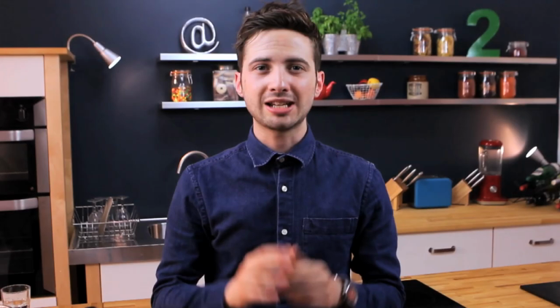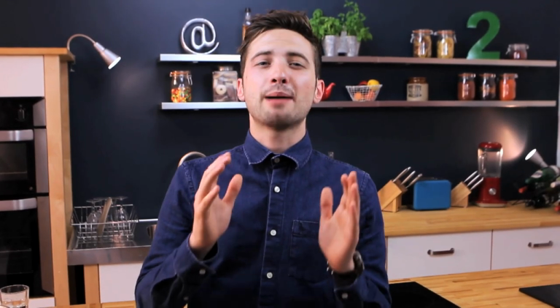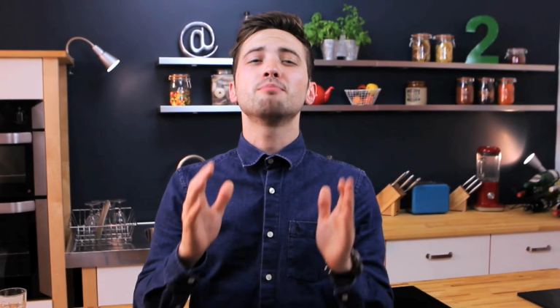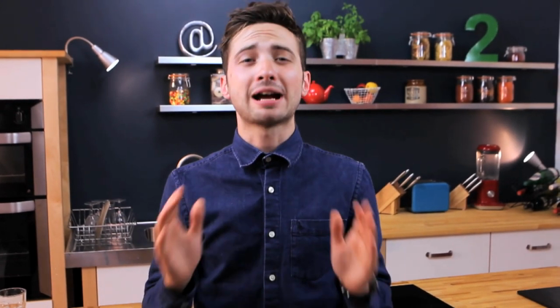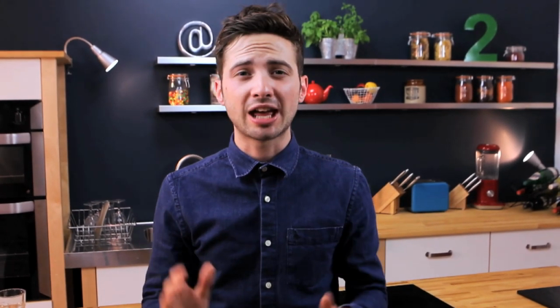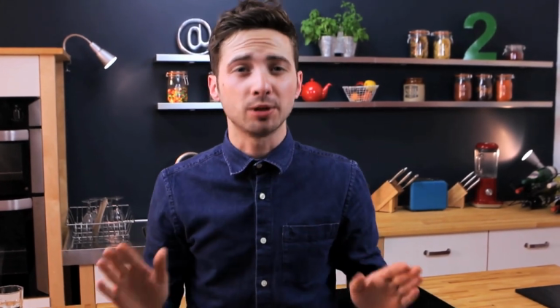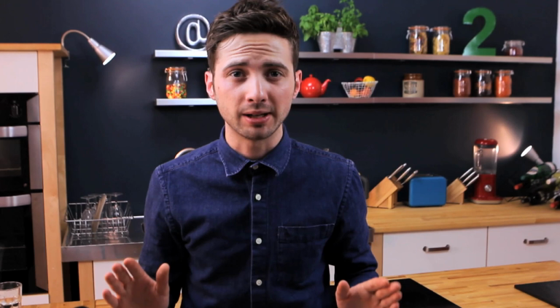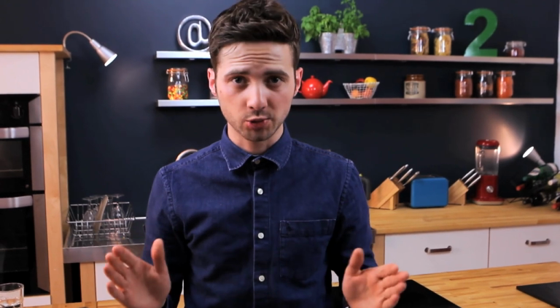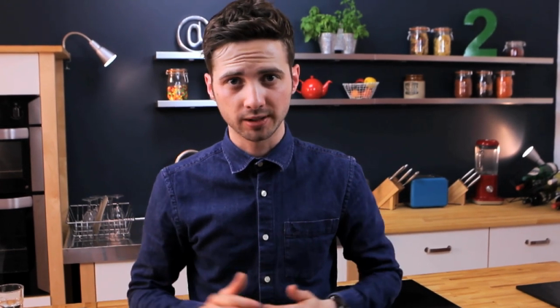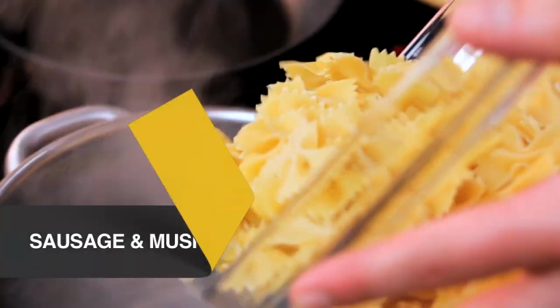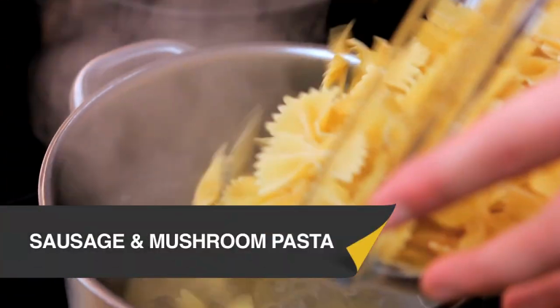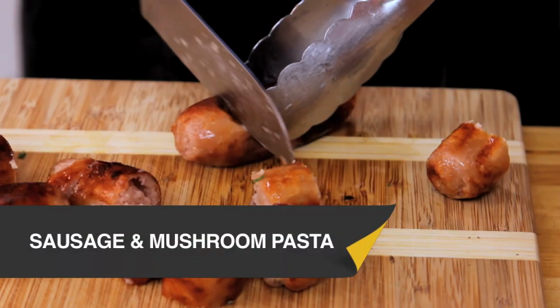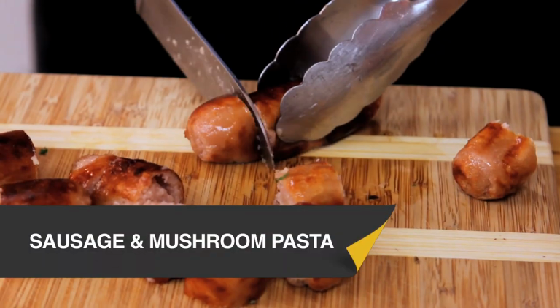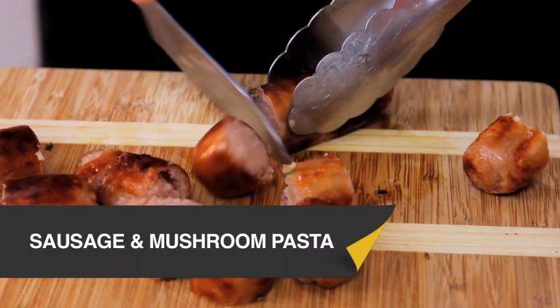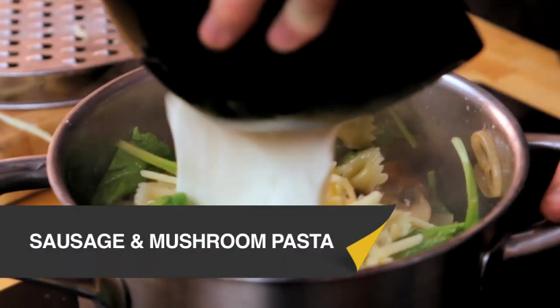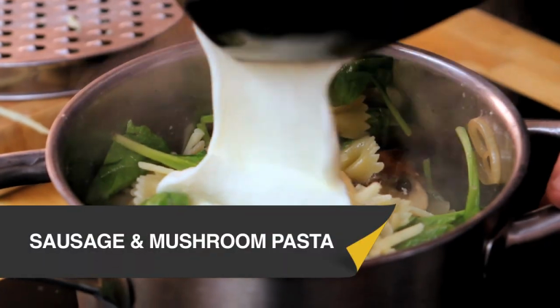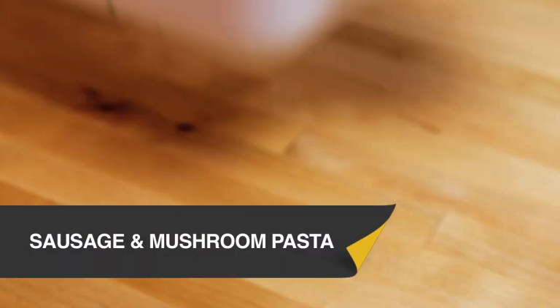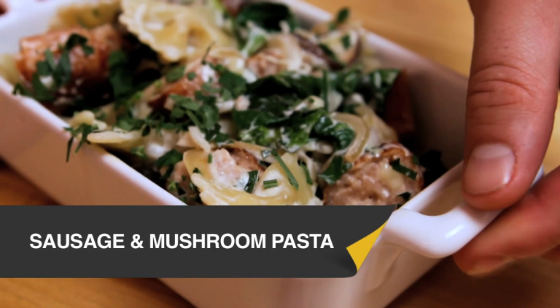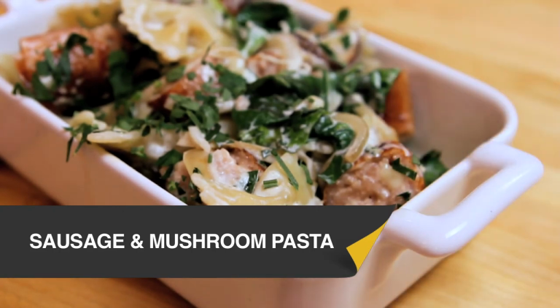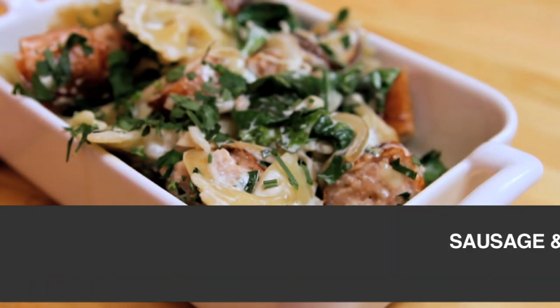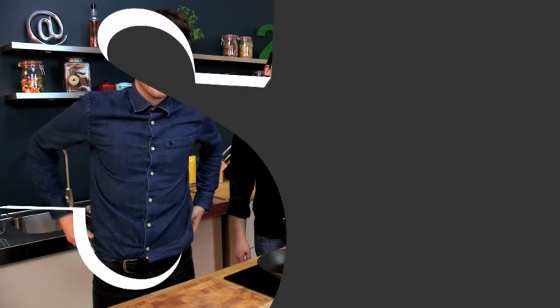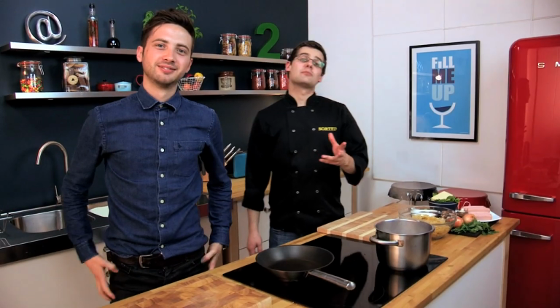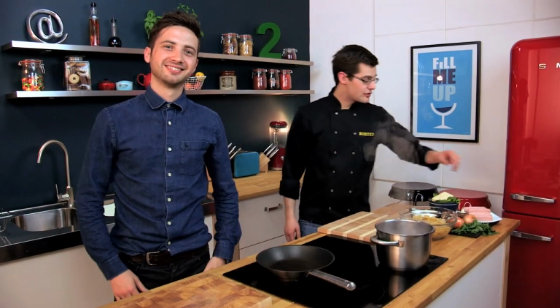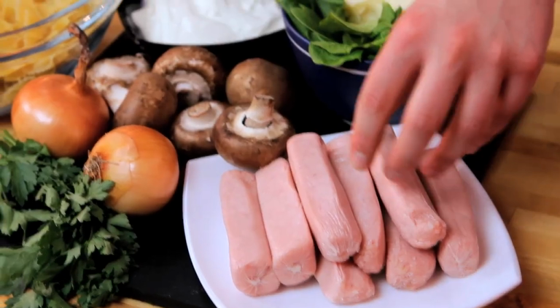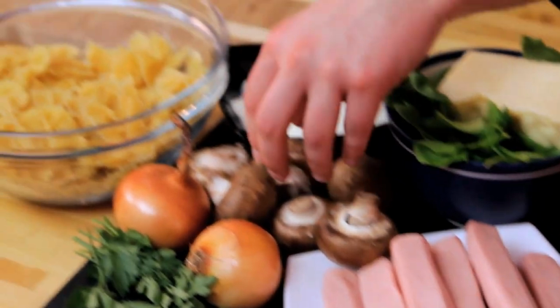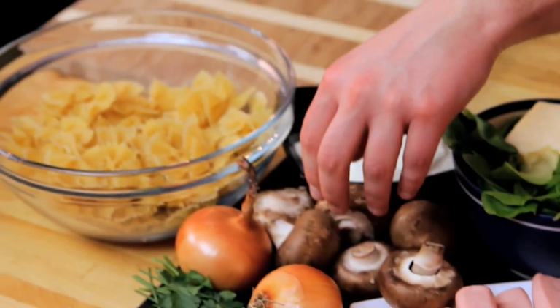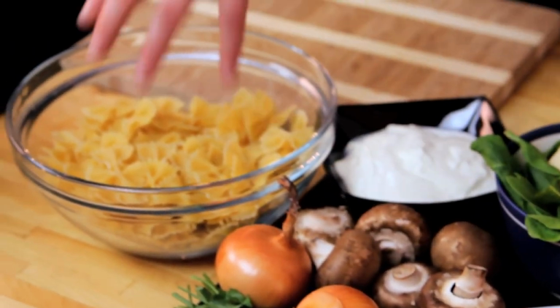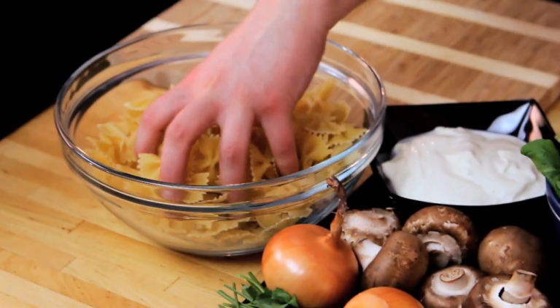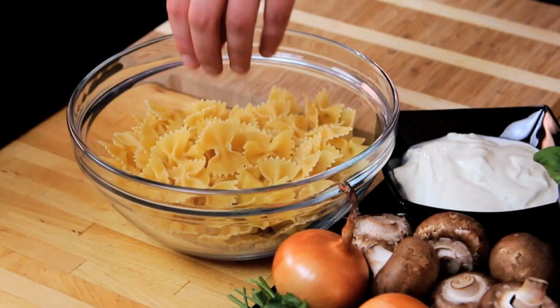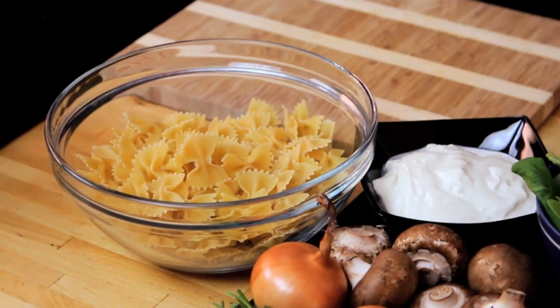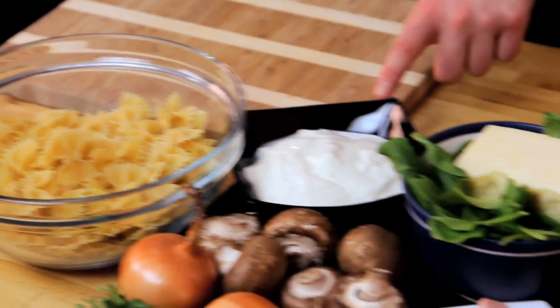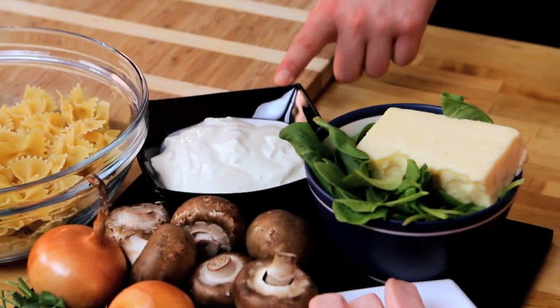This is an absolutely amazing pasta dish that everybody in the family is going to enjoy. This dish makes use of sausages and mushrooms in a really easy pasta sauce with creme fraiche.